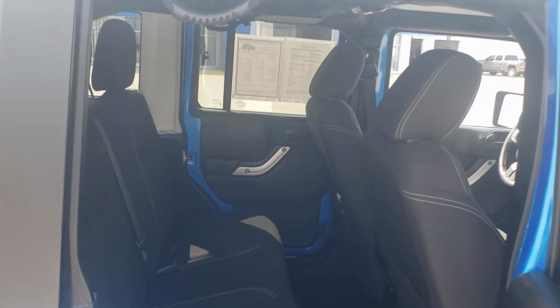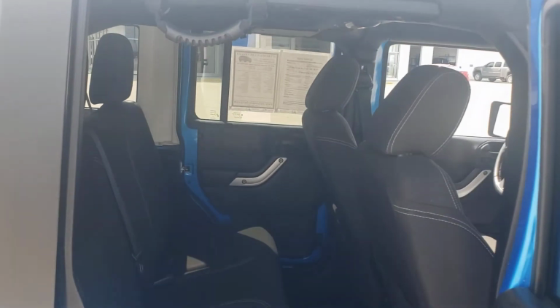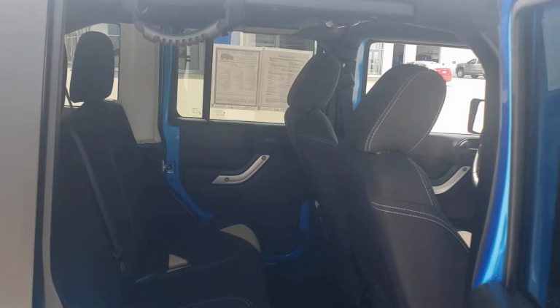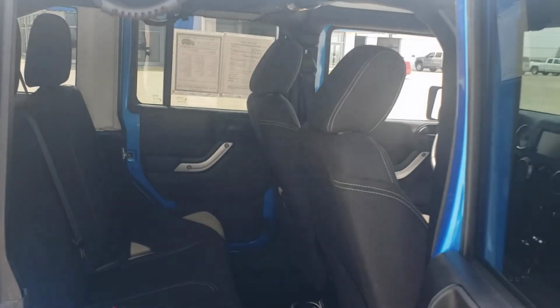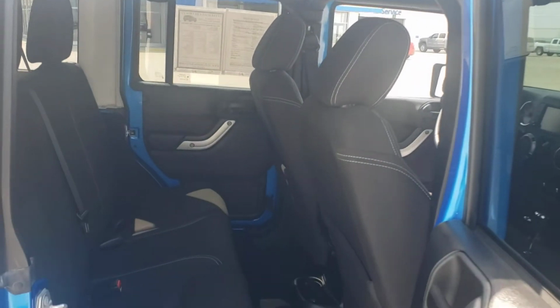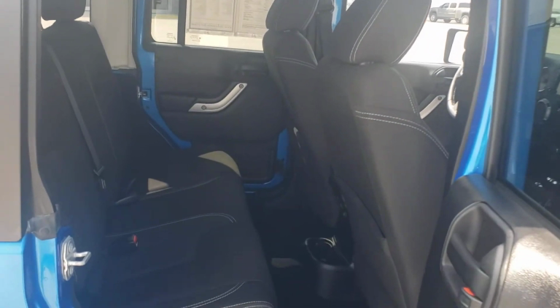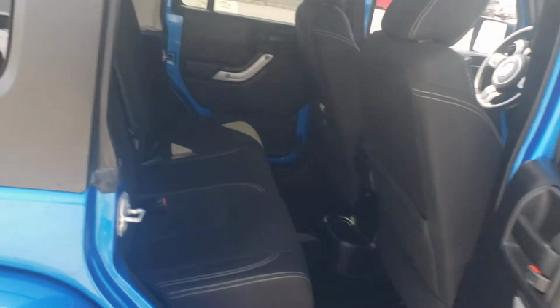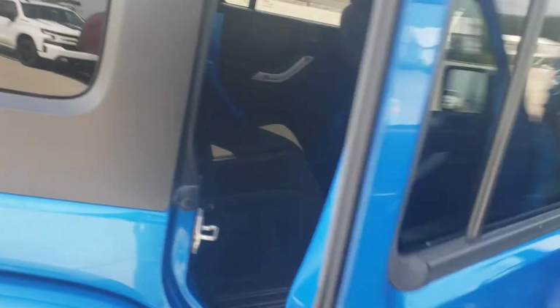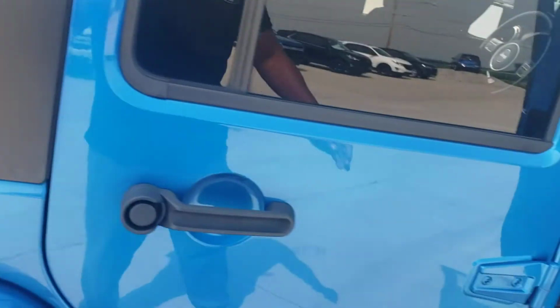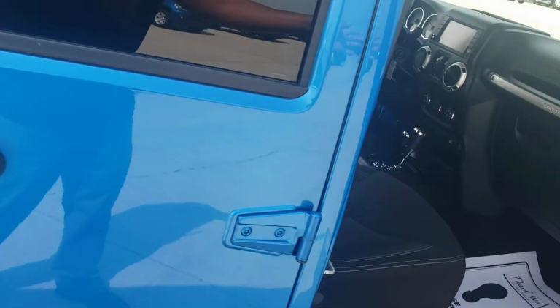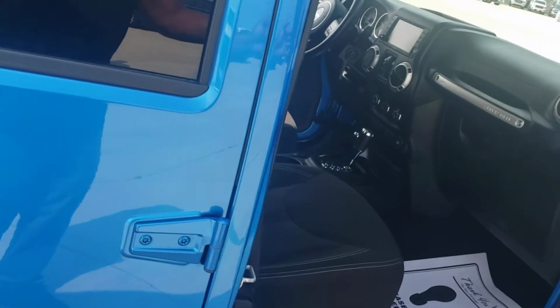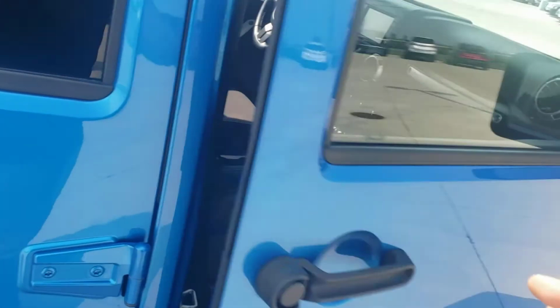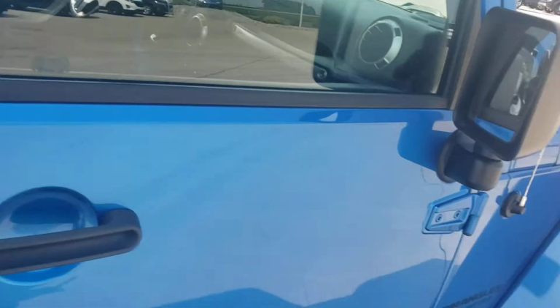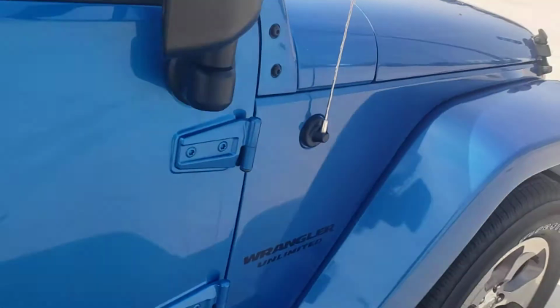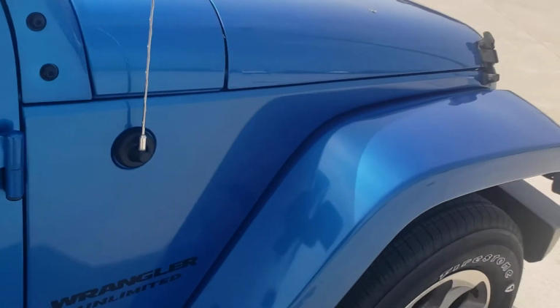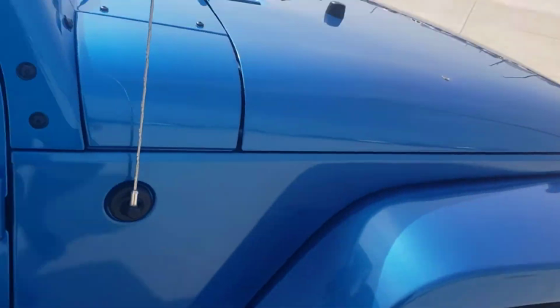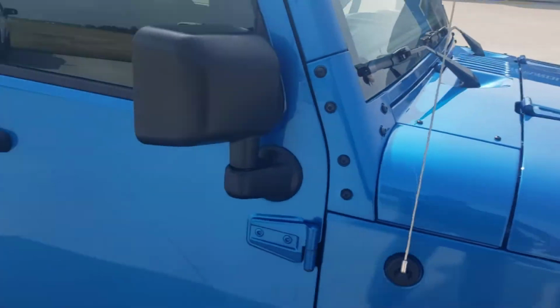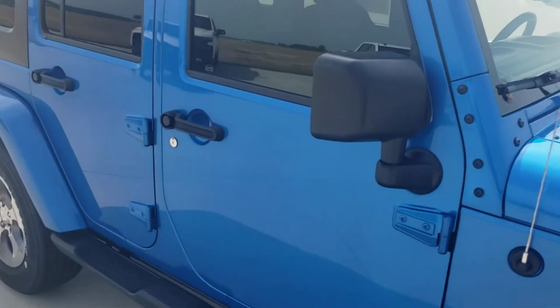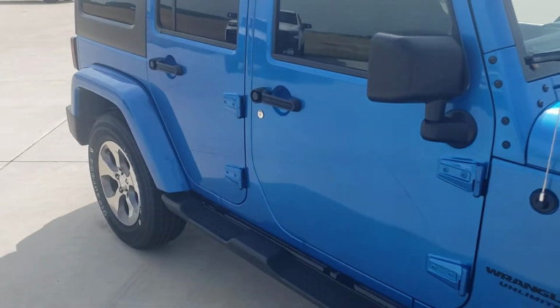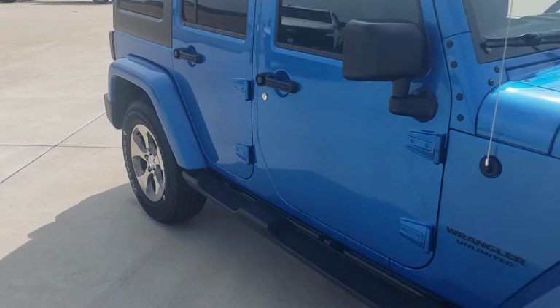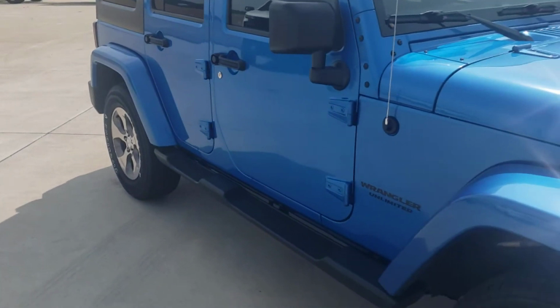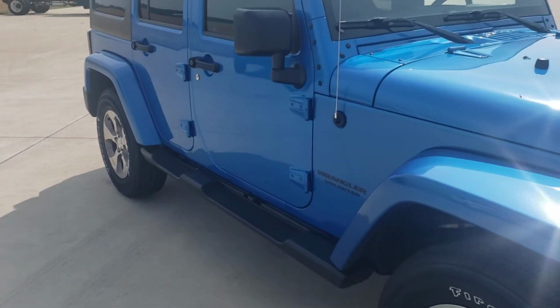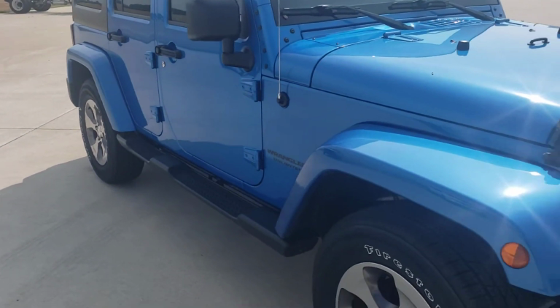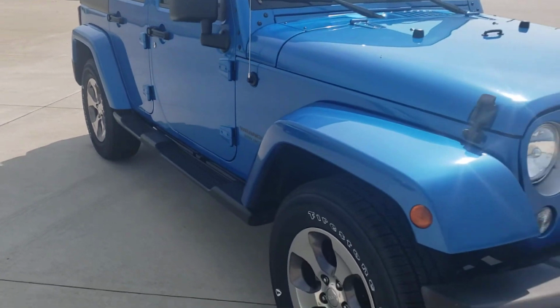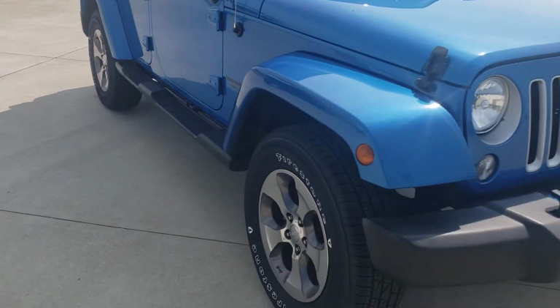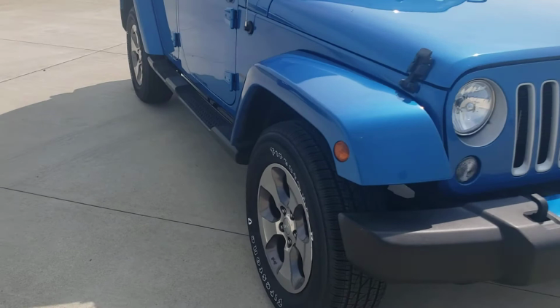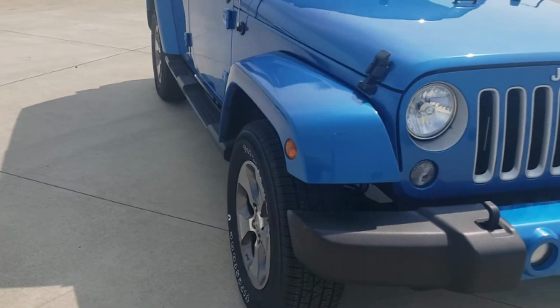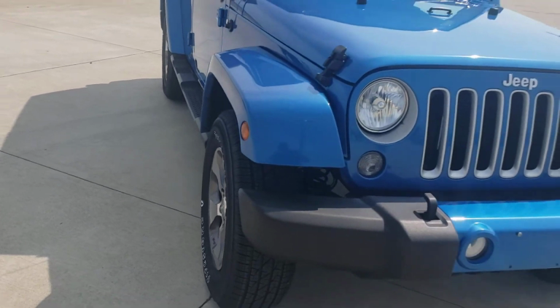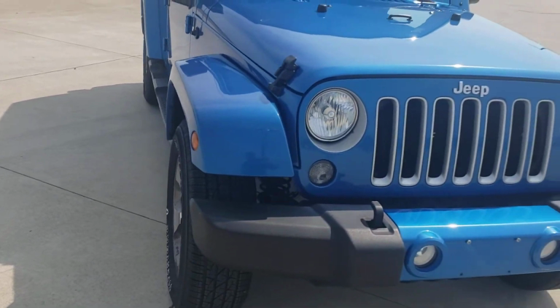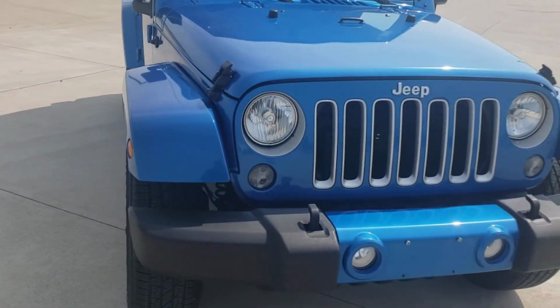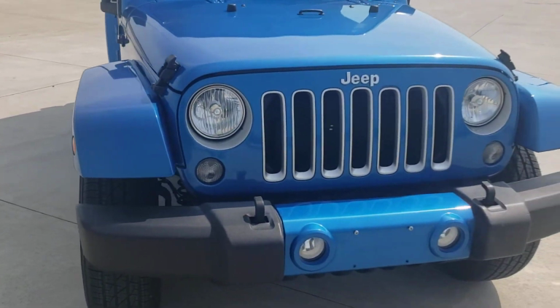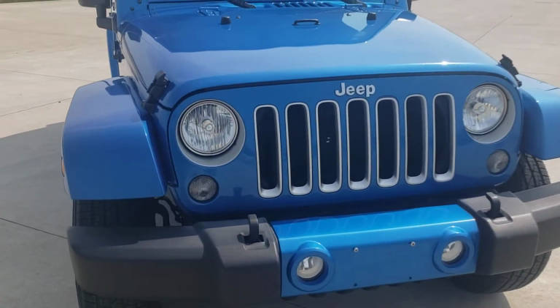Very clean inside. Very good looking Jeep.